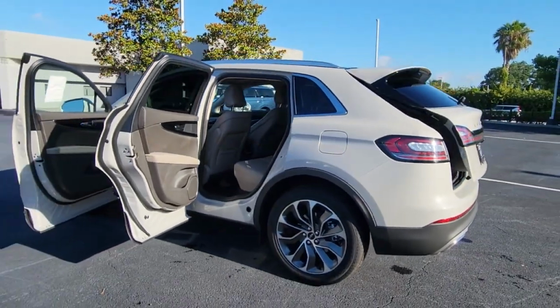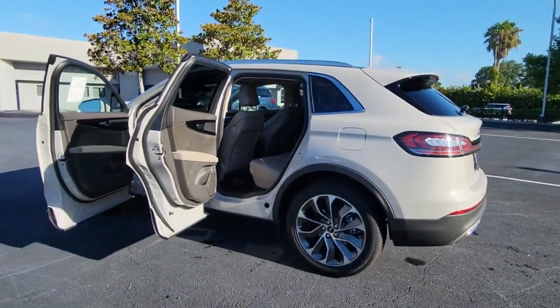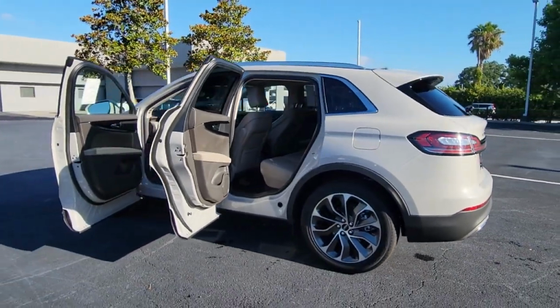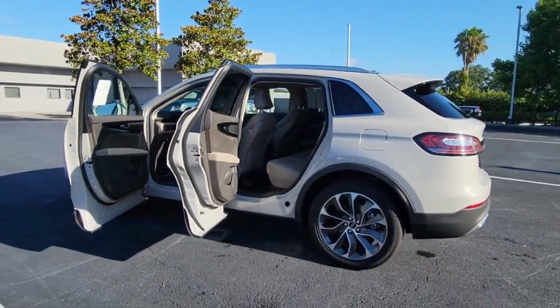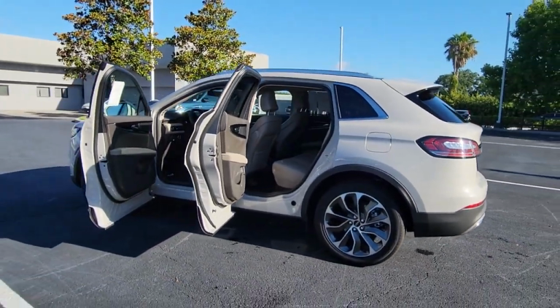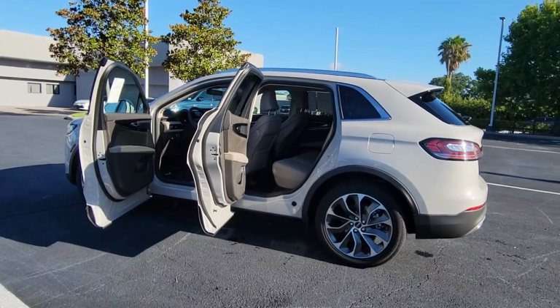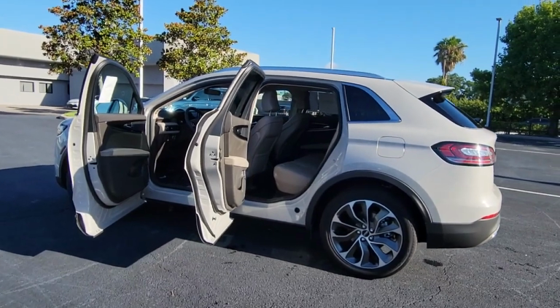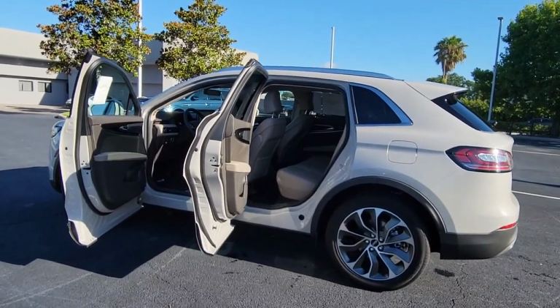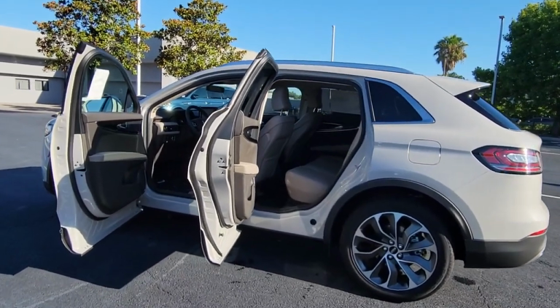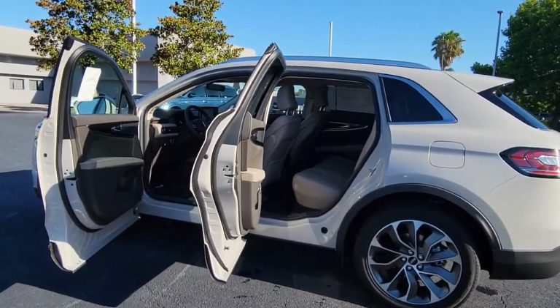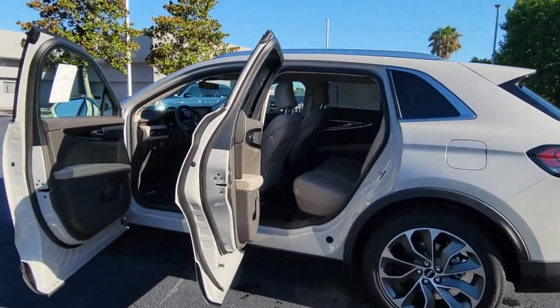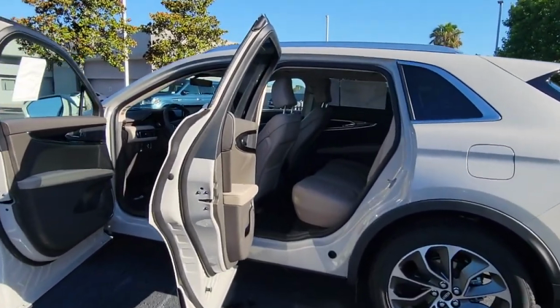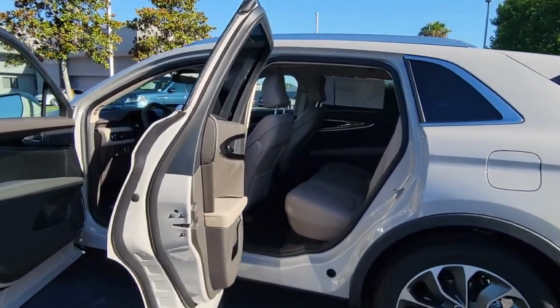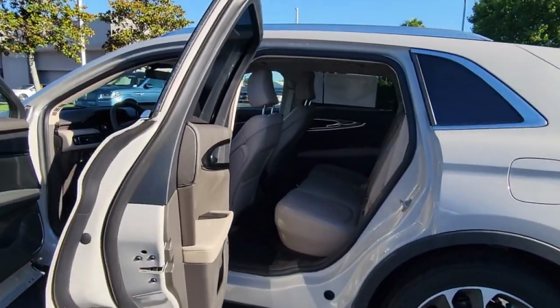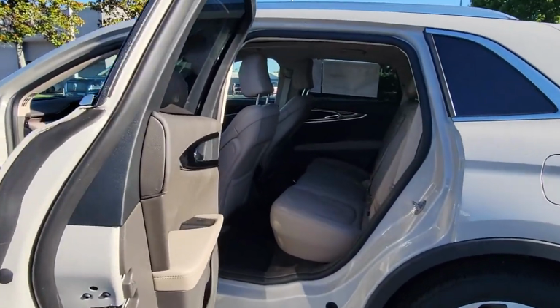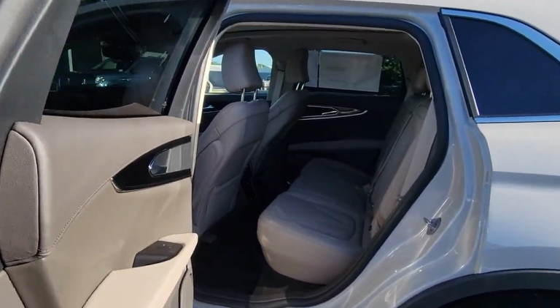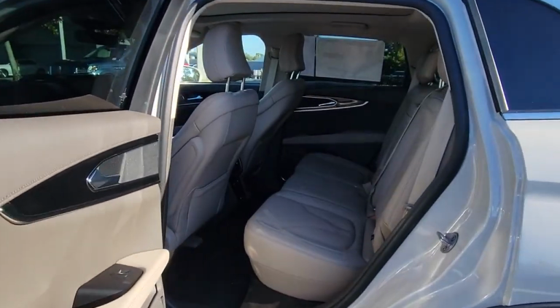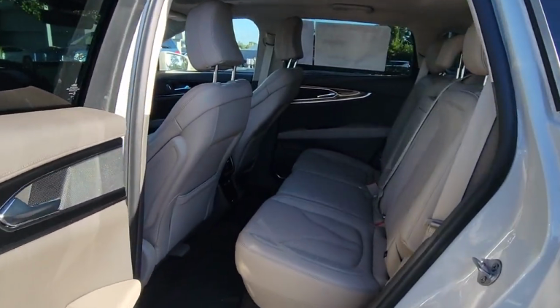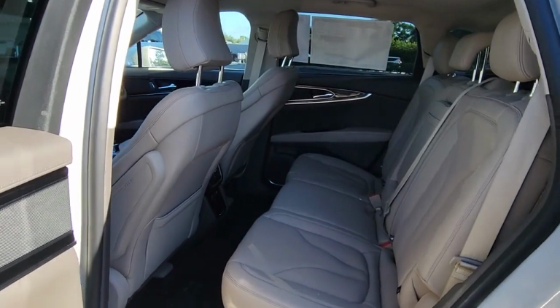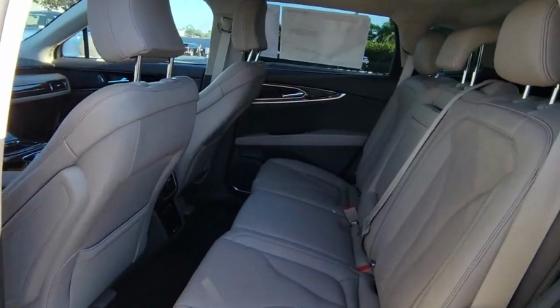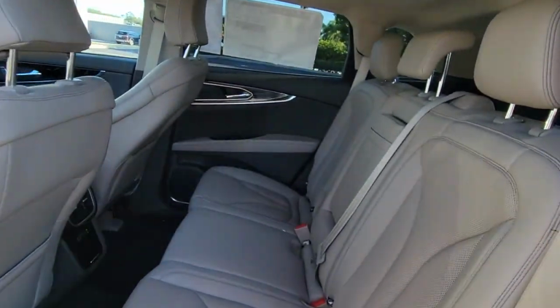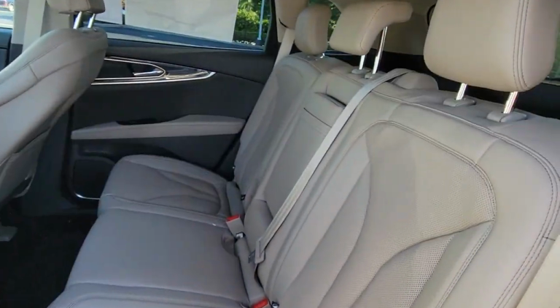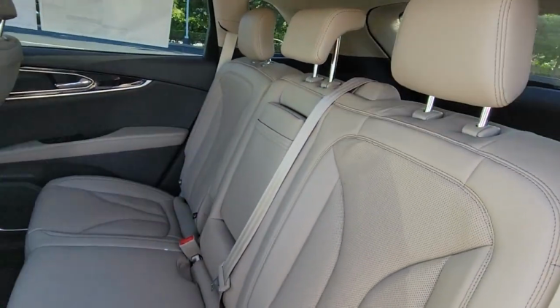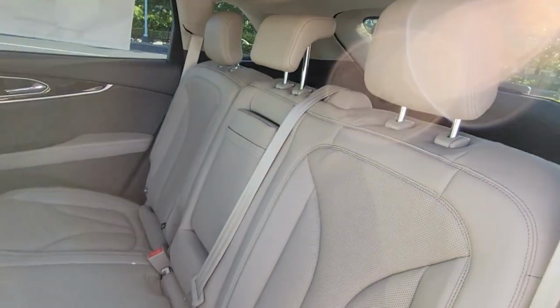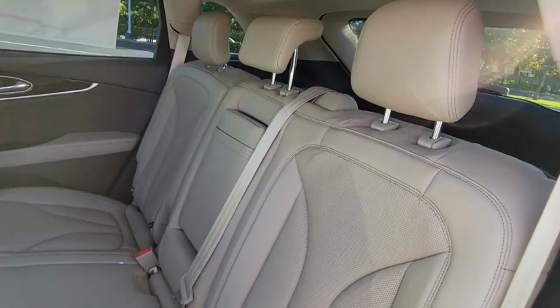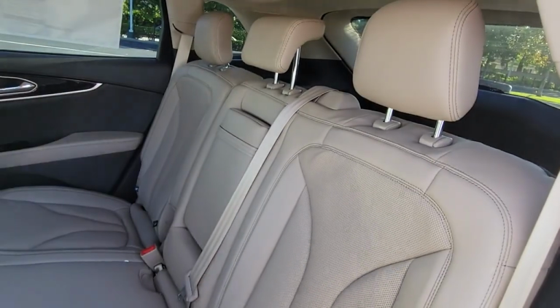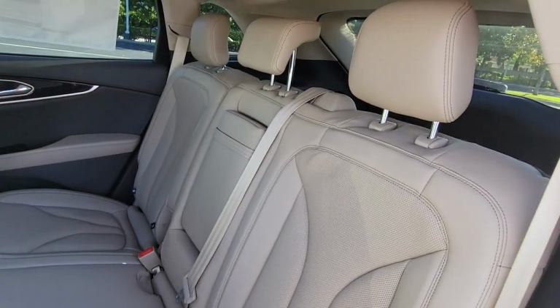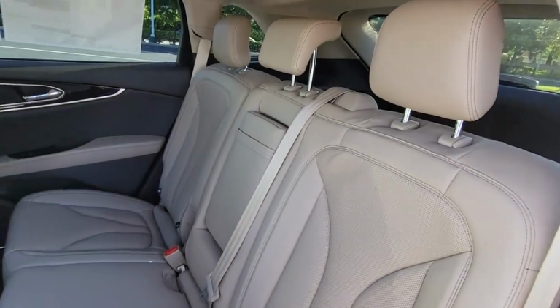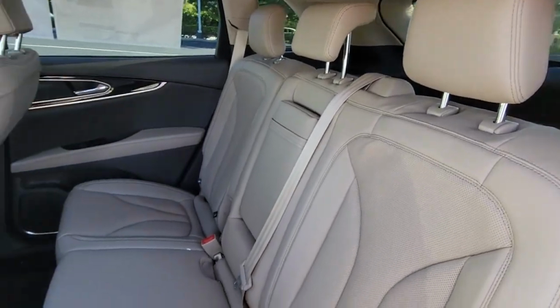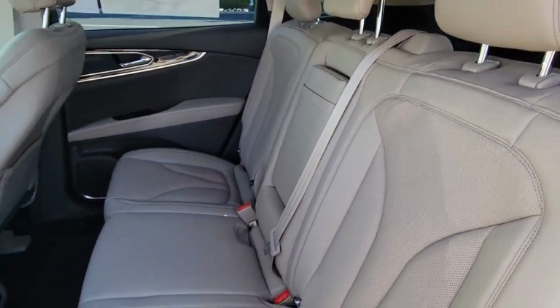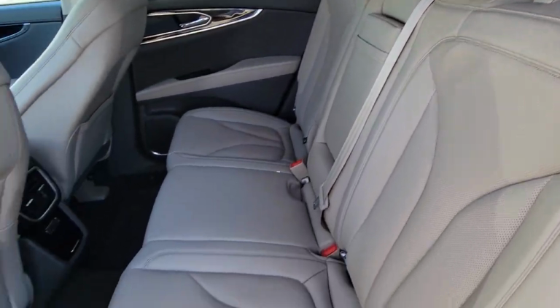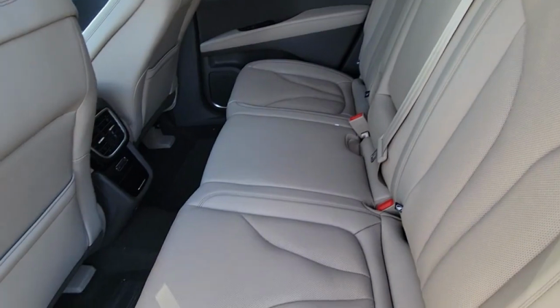Panoramic roof, keyless entry, sun moonroof, navigation system, power liftgate, satellite radio, lane-keeping assist, heated rear seat, heated mirrors, backup camera.